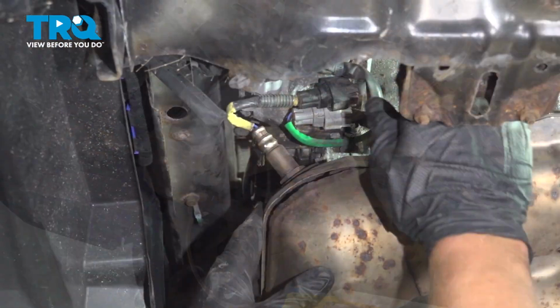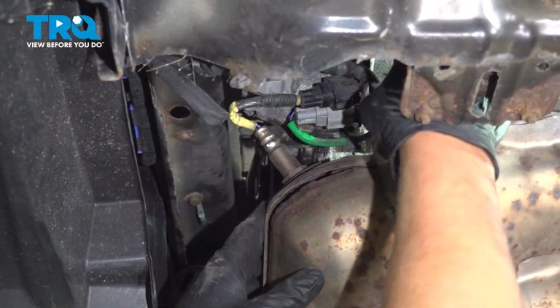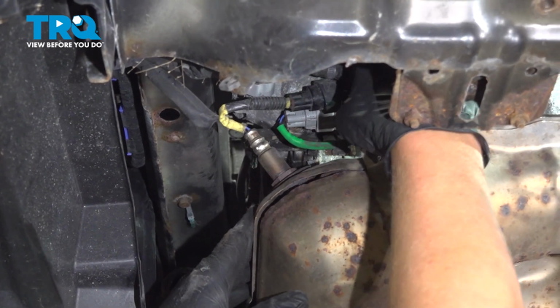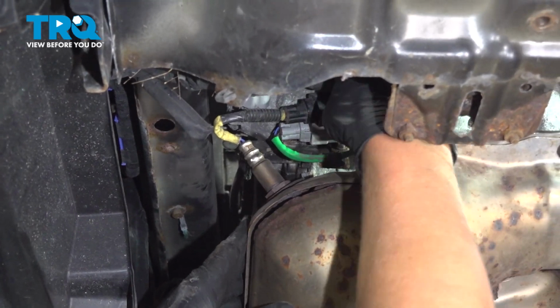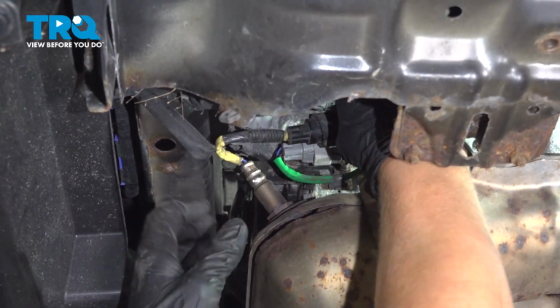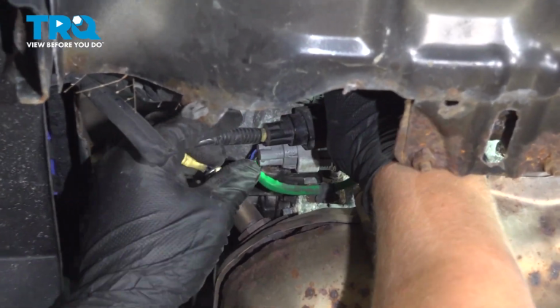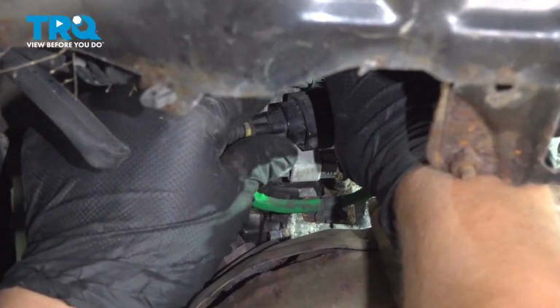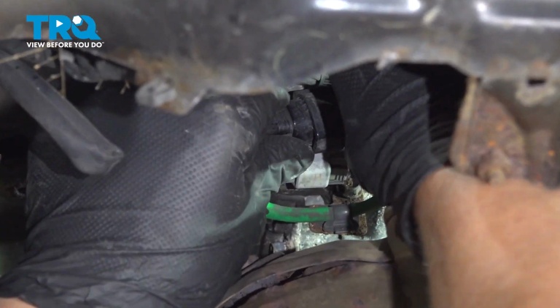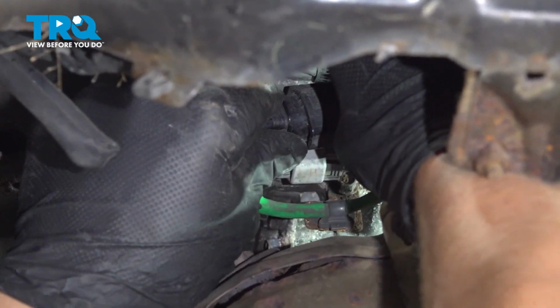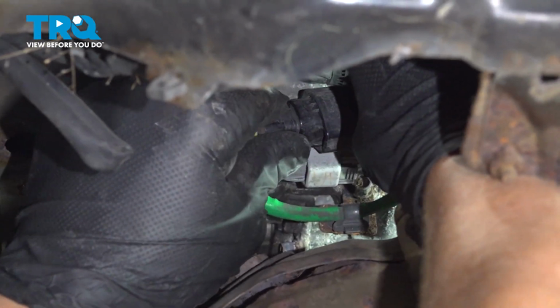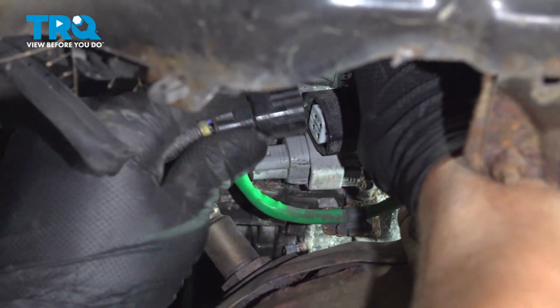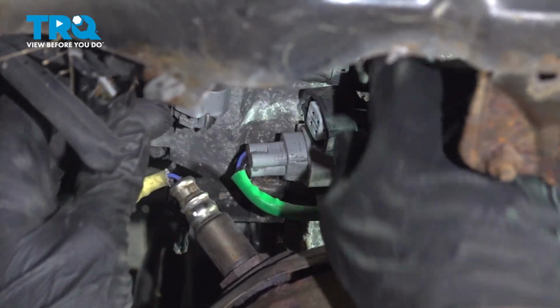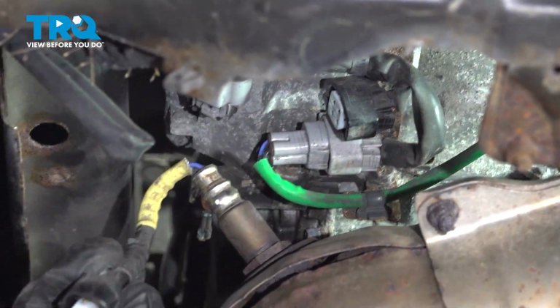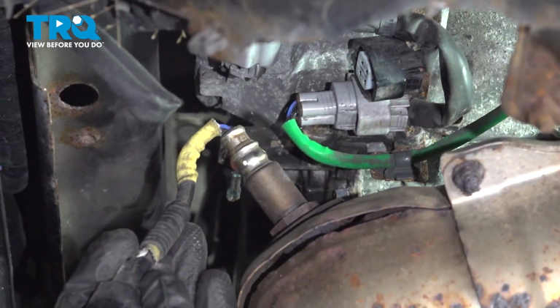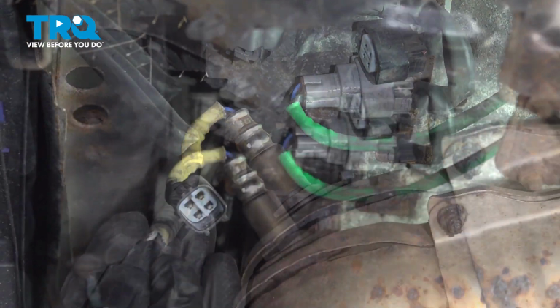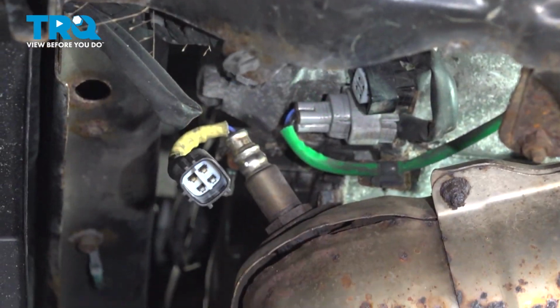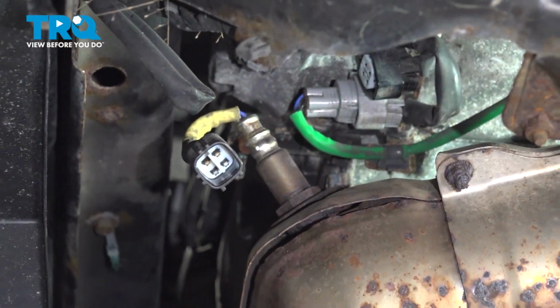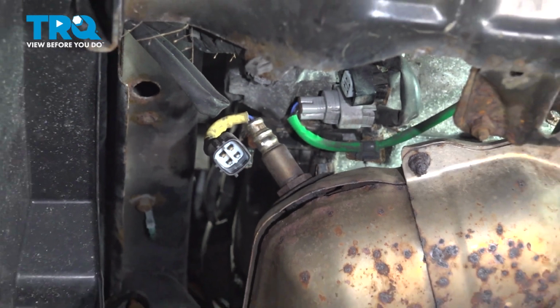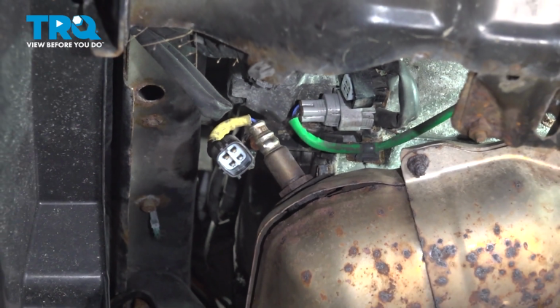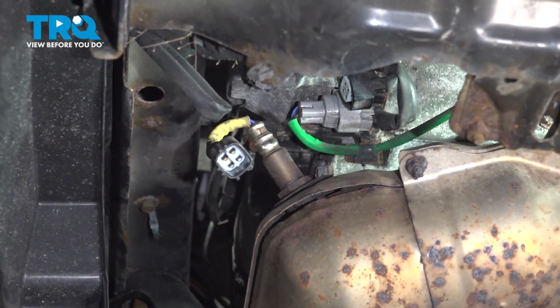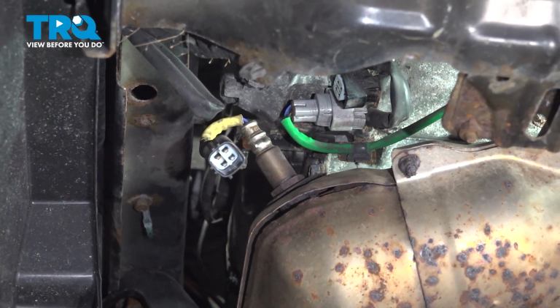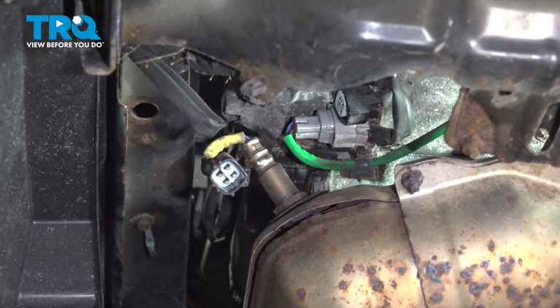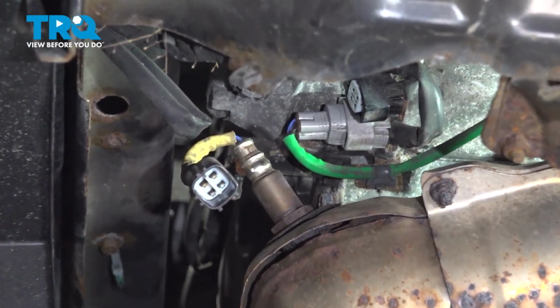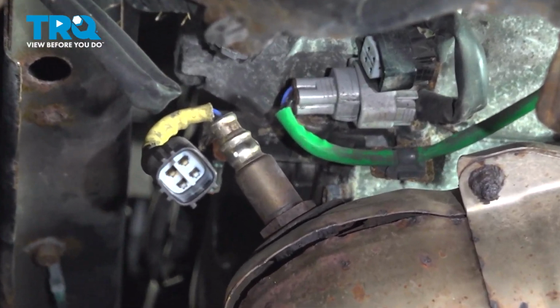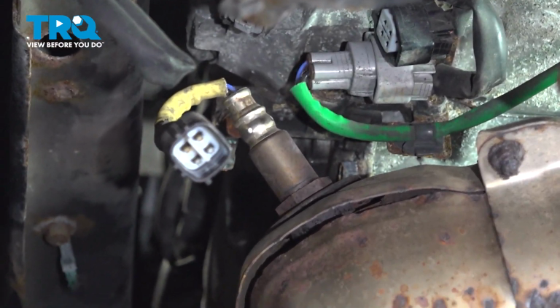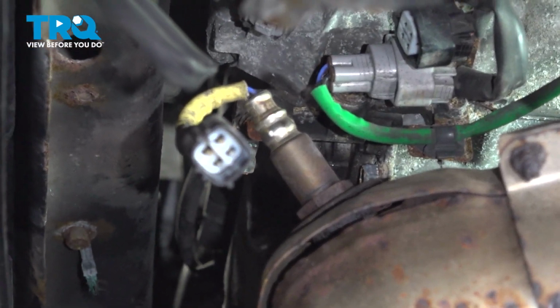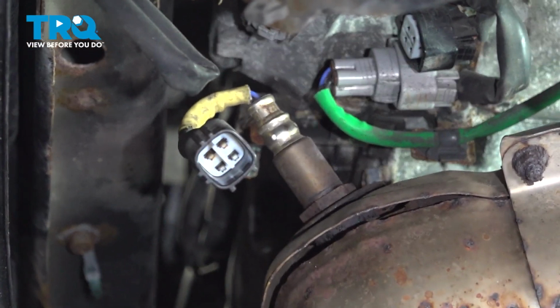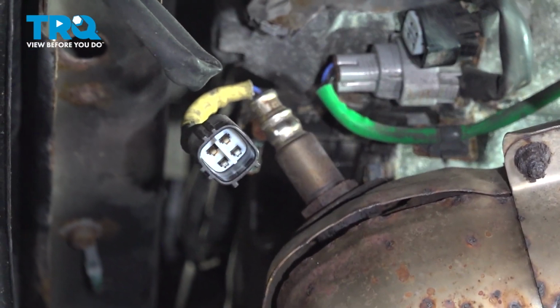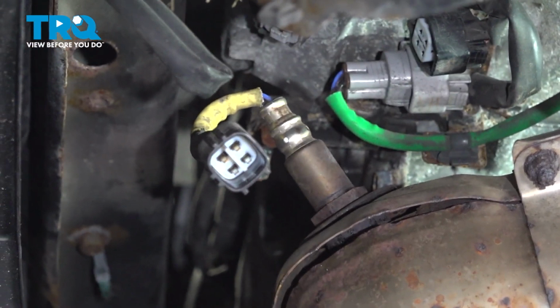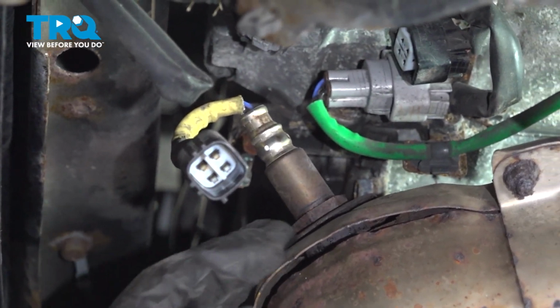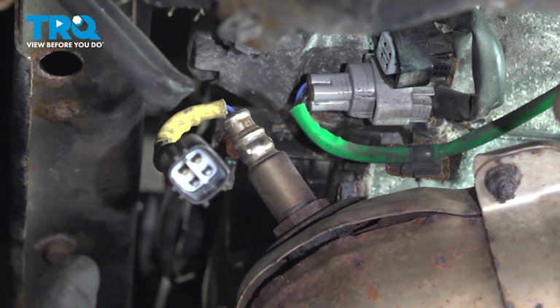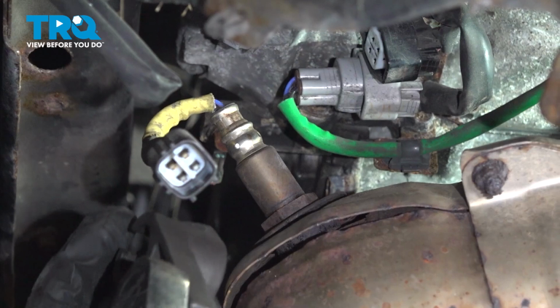Disconnect your downstream O2 sensor. Using a 22-millimeter wrench or O2 socket, remove the O2 sensor.